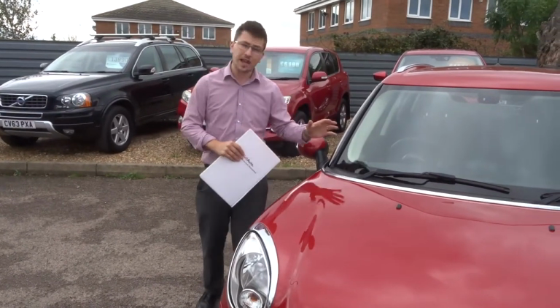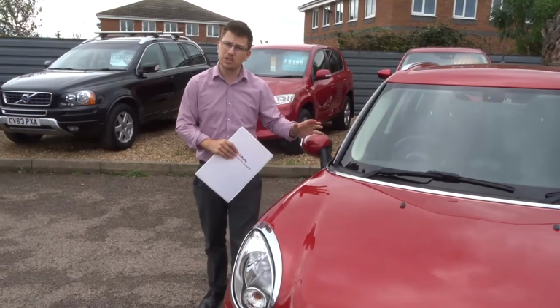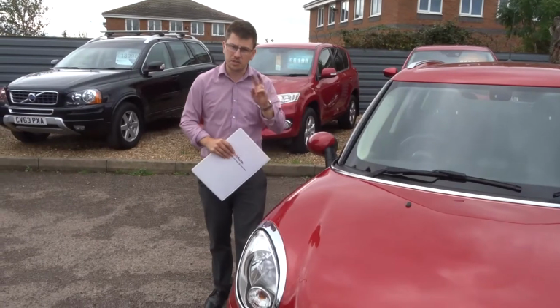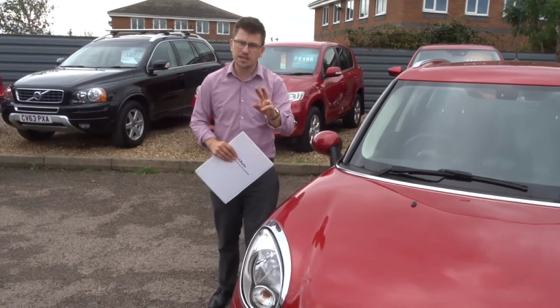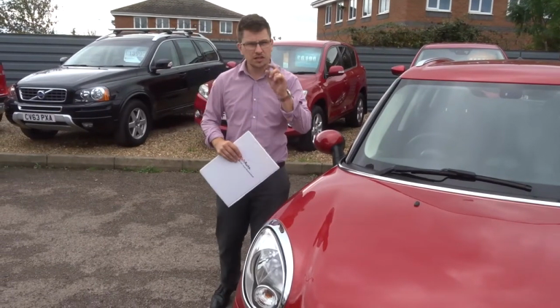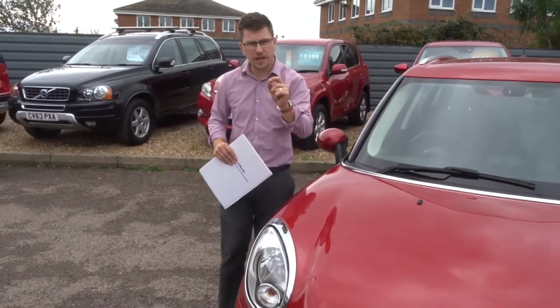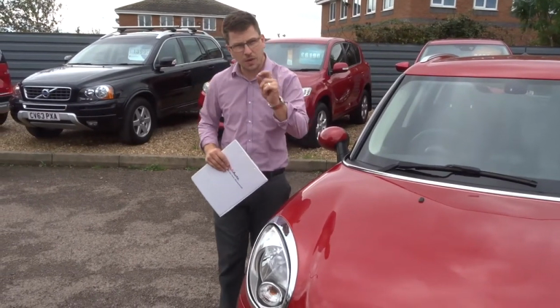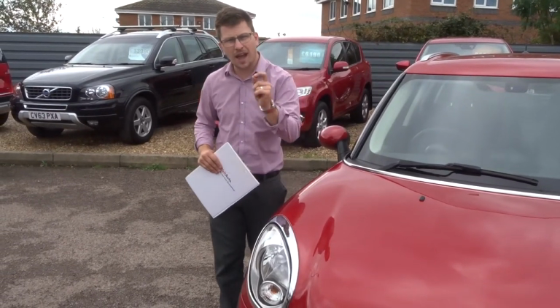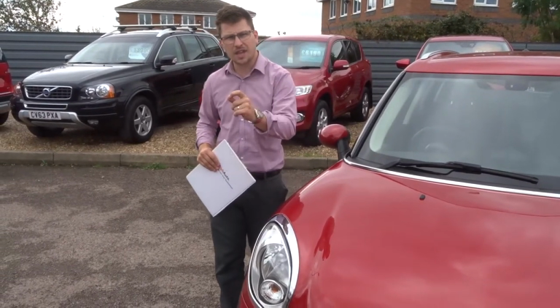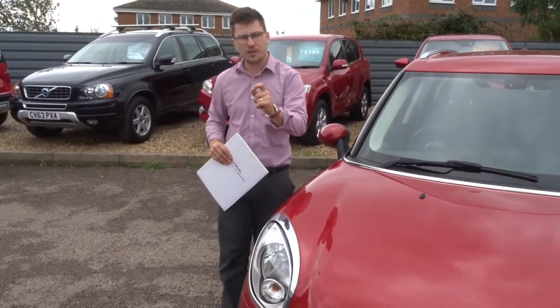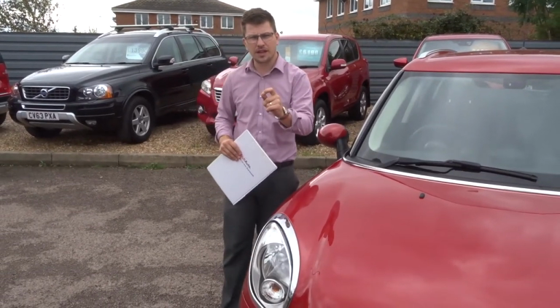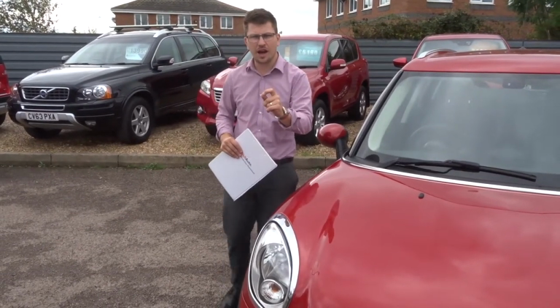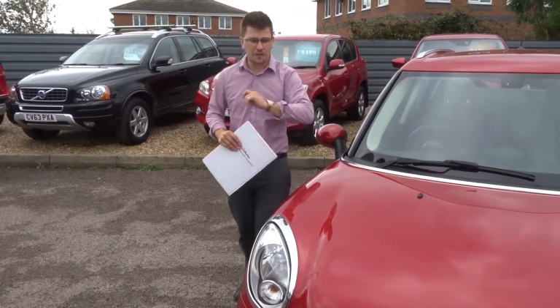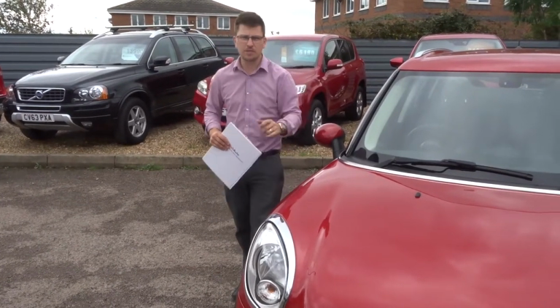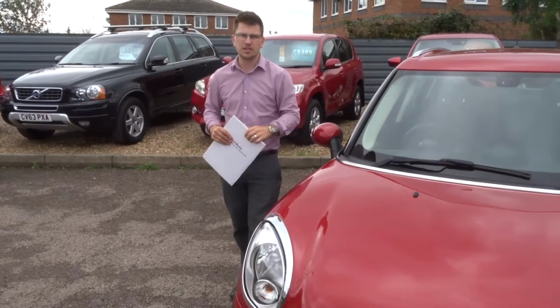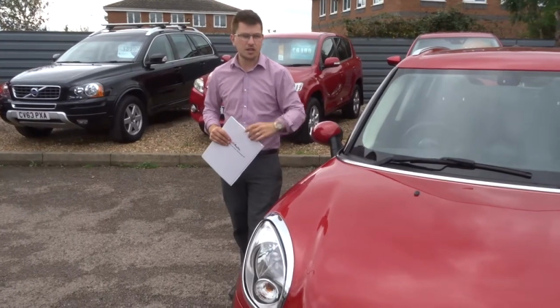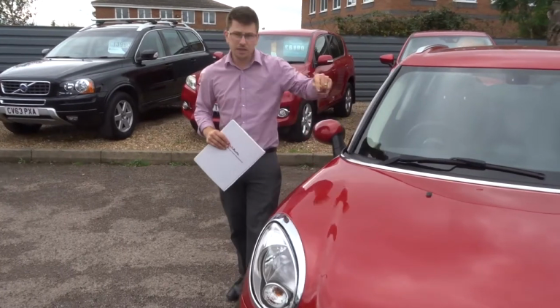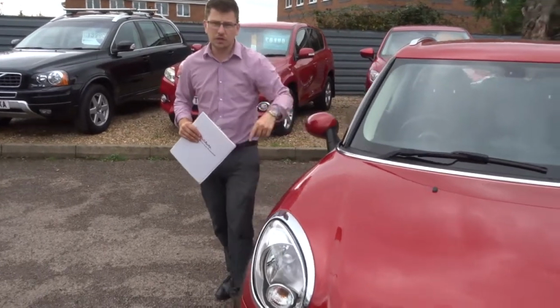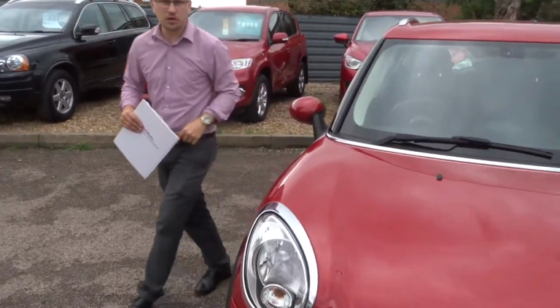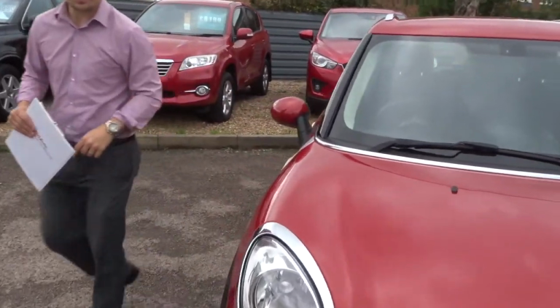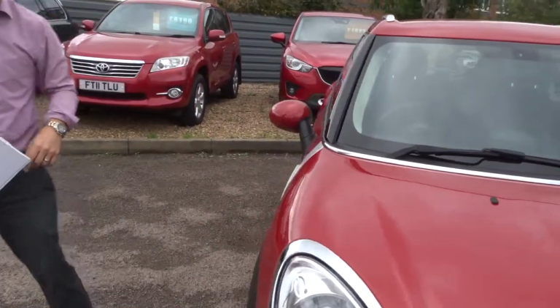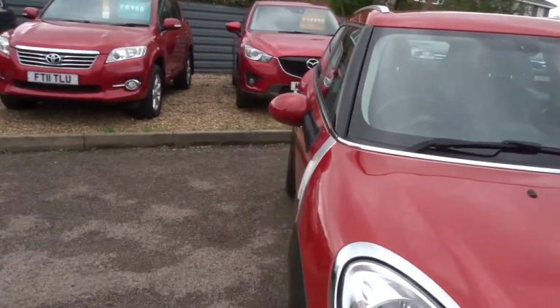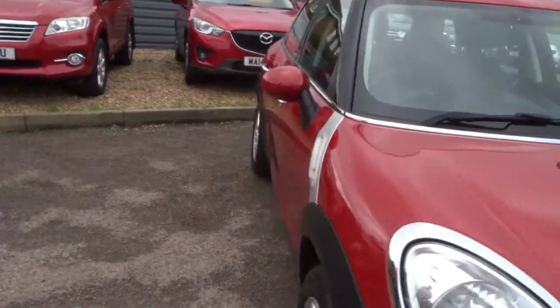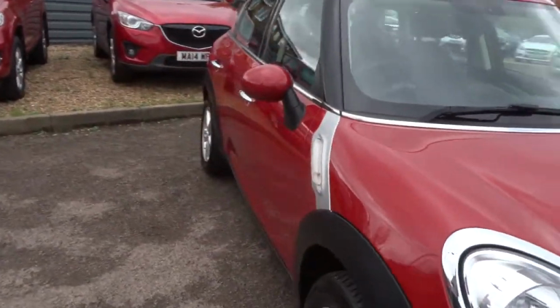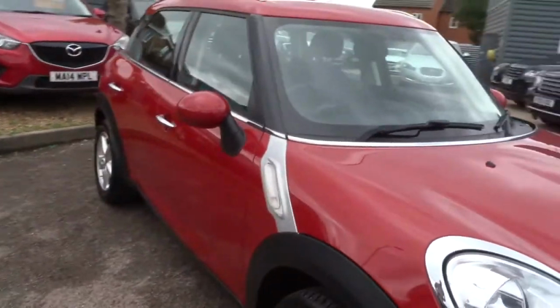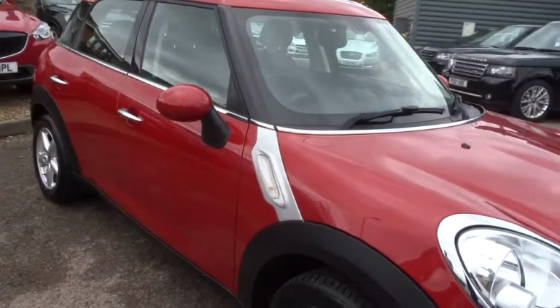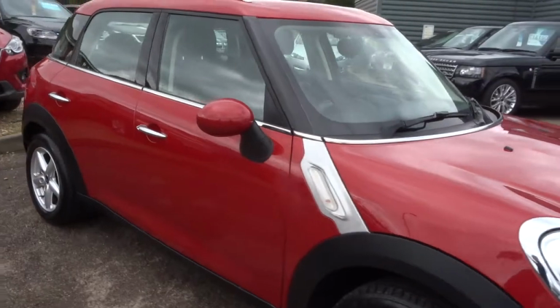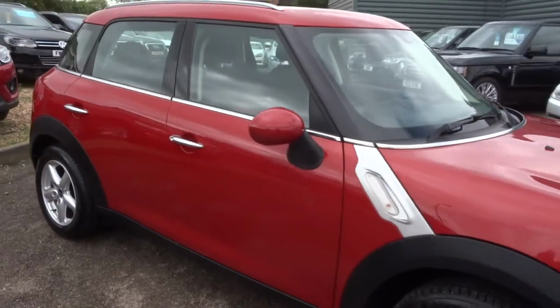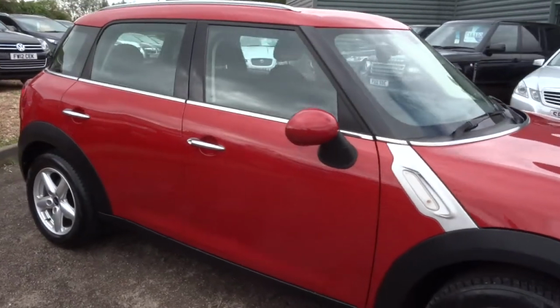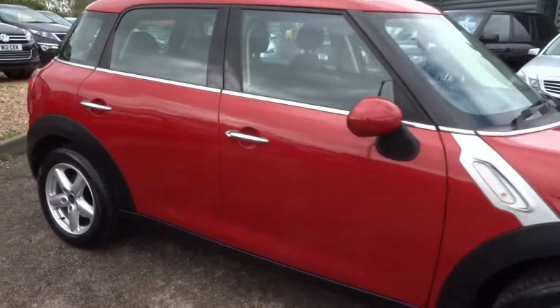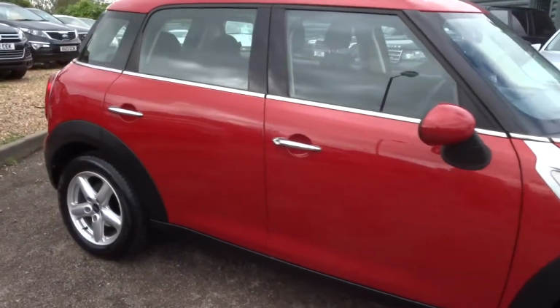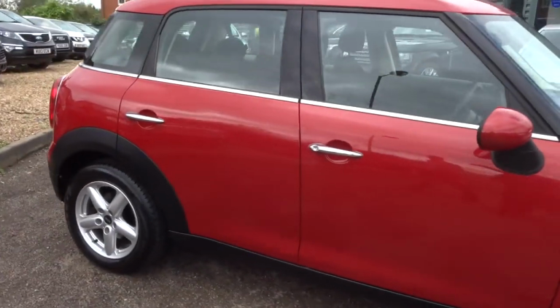That inspection happens twice, so you also get one after the sale before you take the car — a fresh inspection is done. We offer finance with very competitive rates.